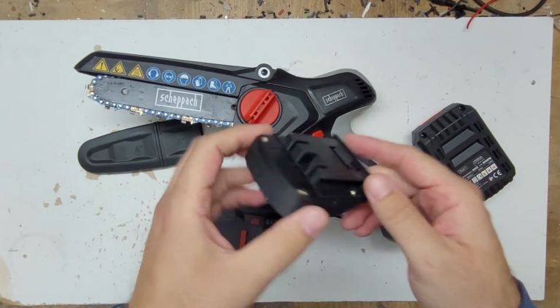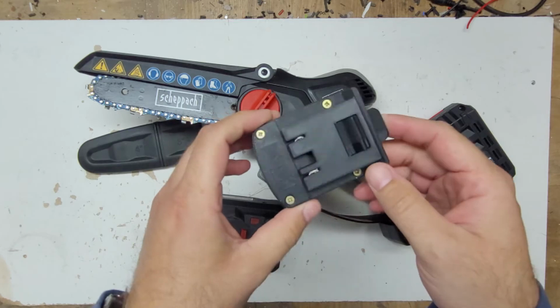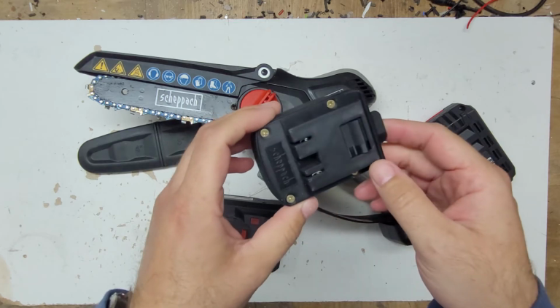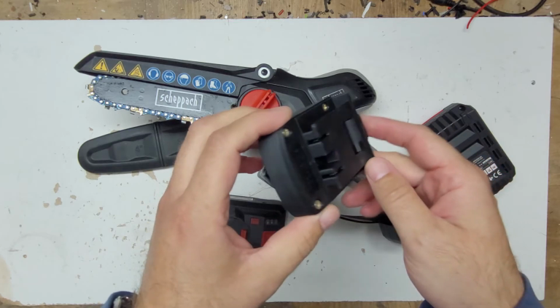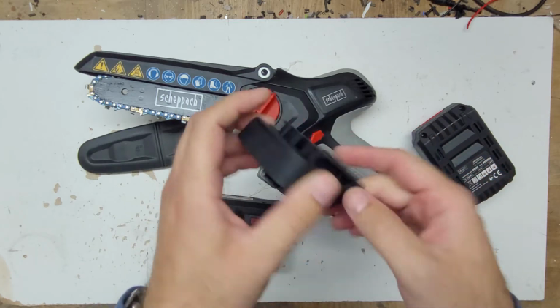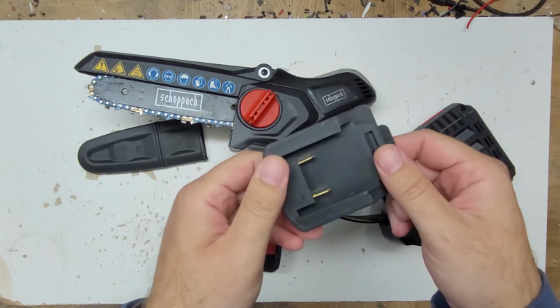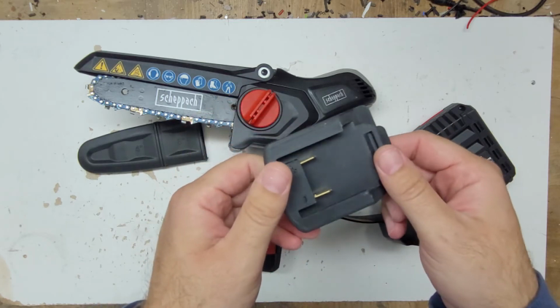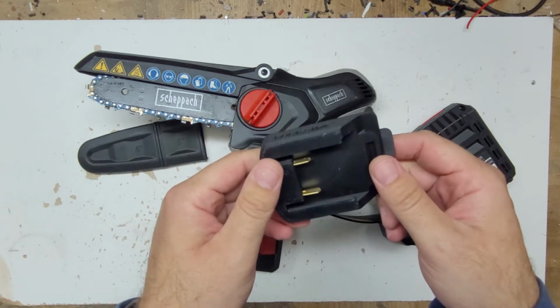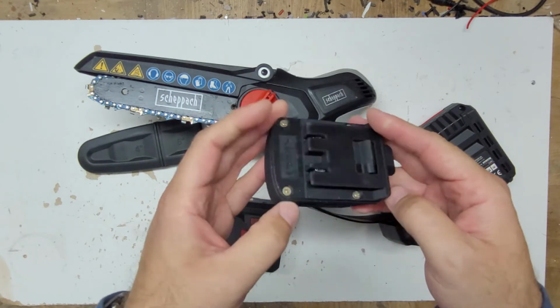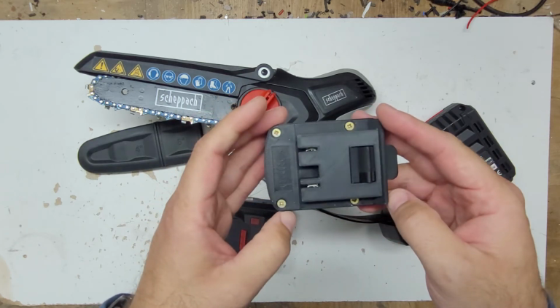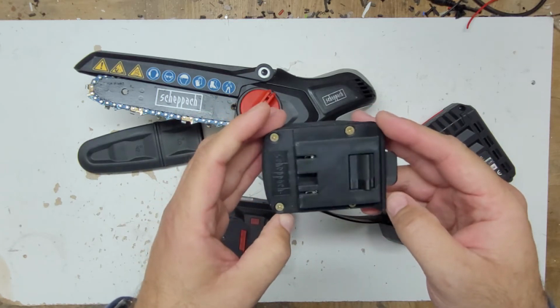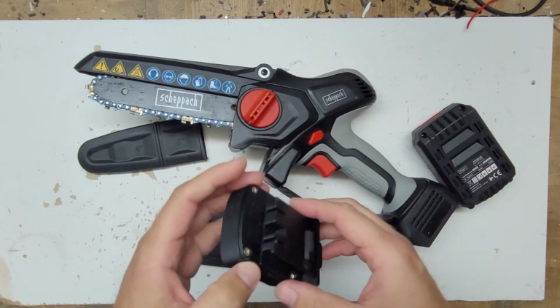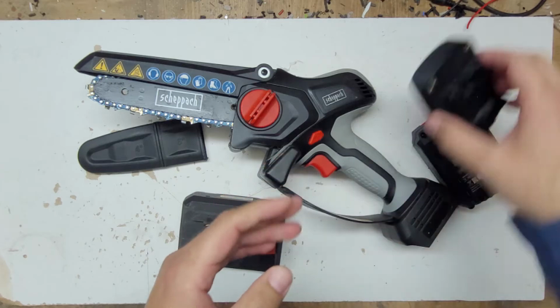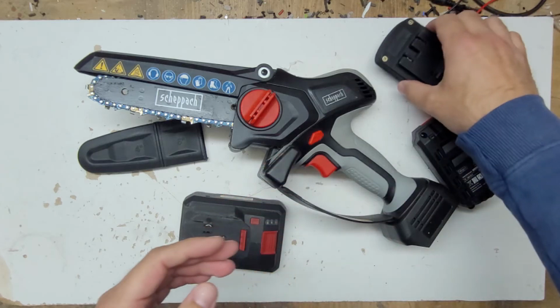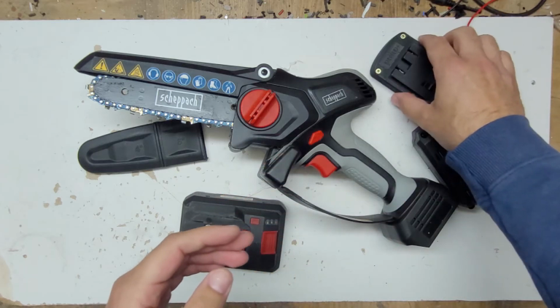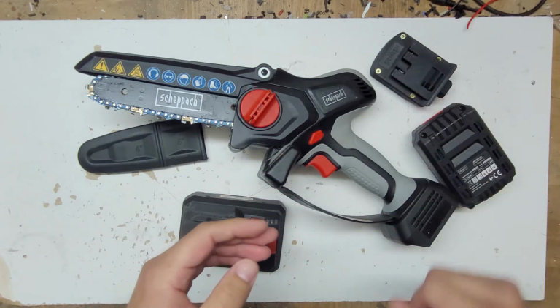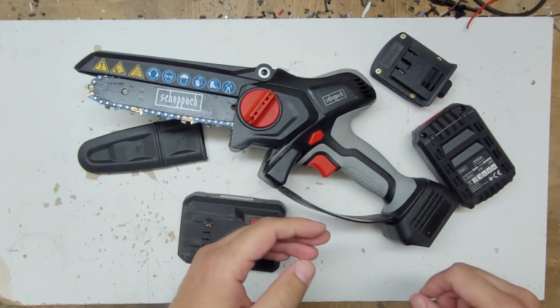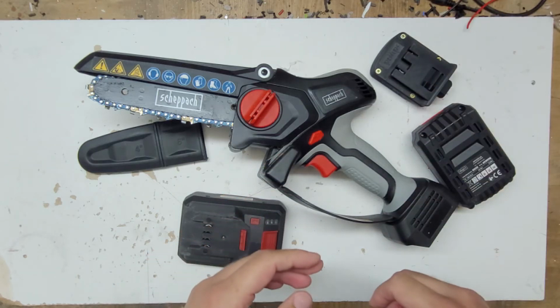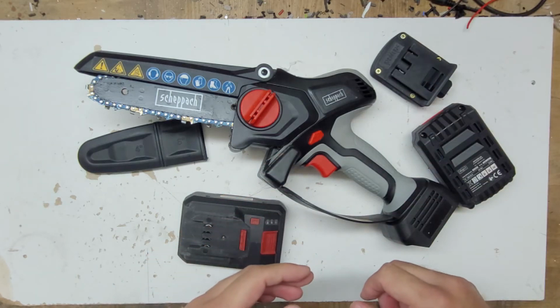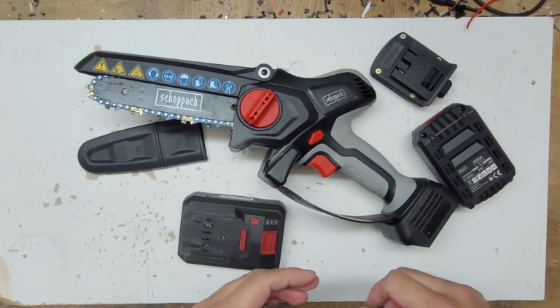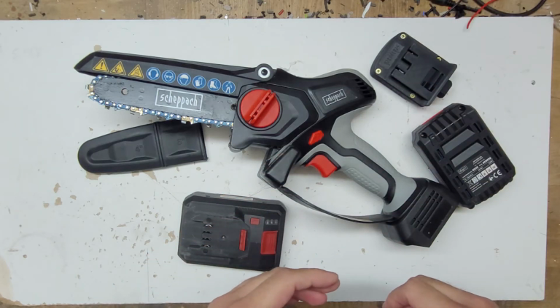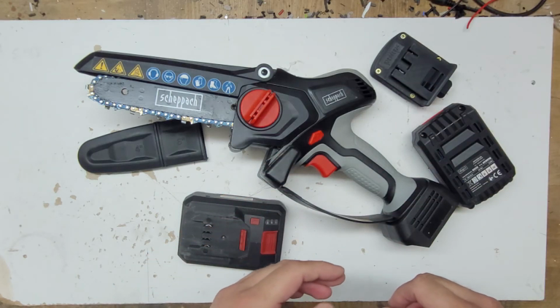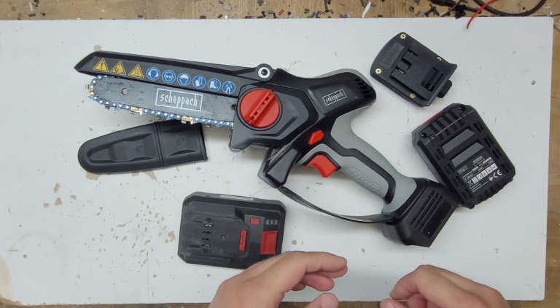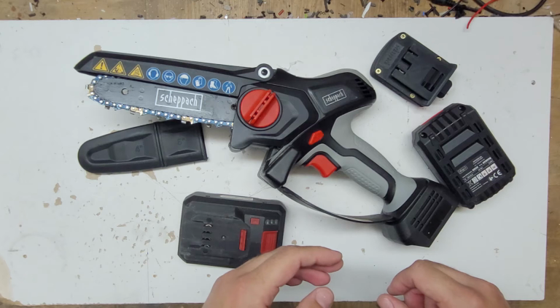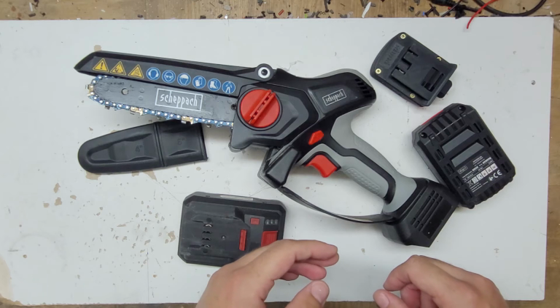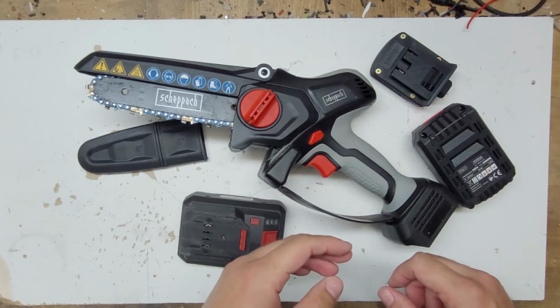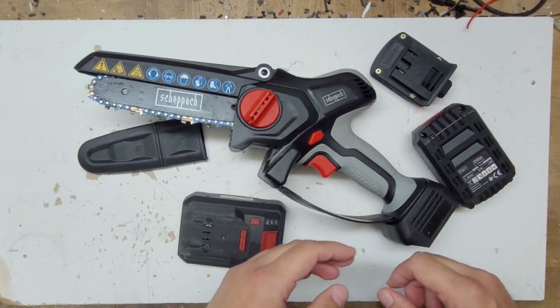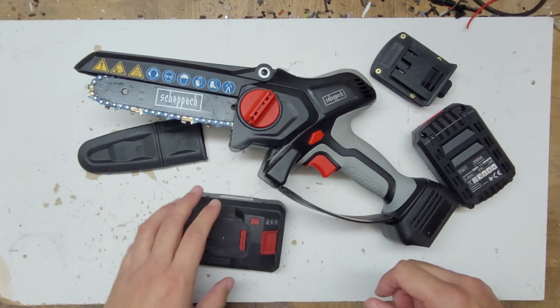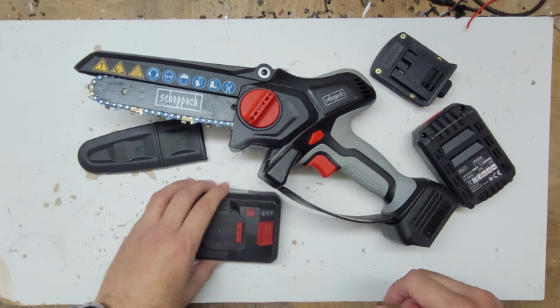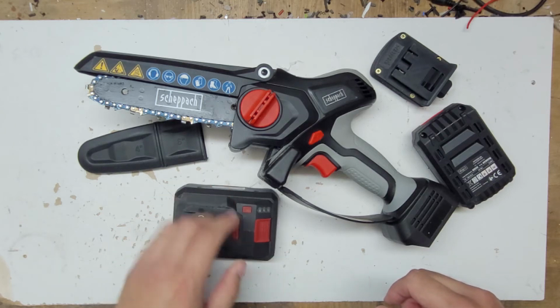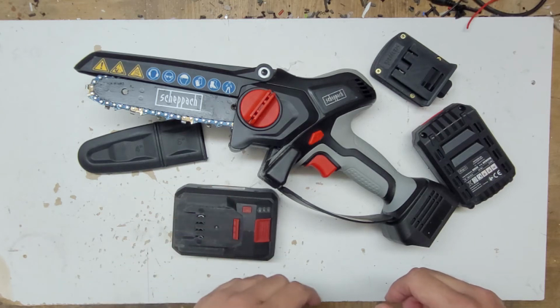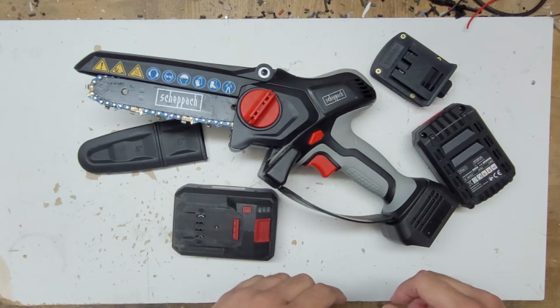If you'd like to get this adapter, please visit my shop to get a custom code for this. The next thing I will show you is how it performed on wood cutting.